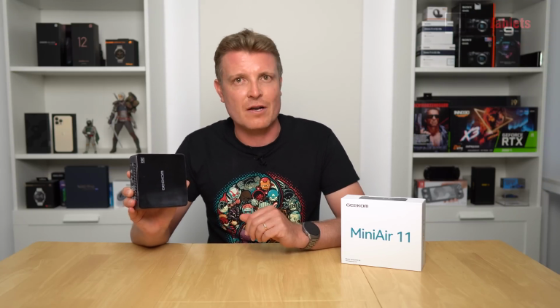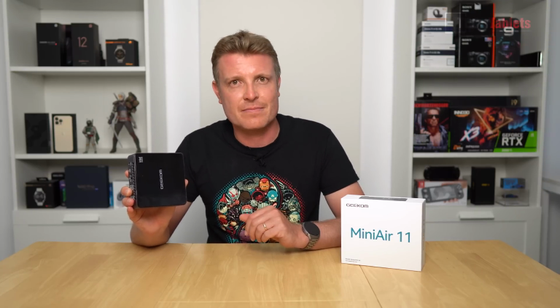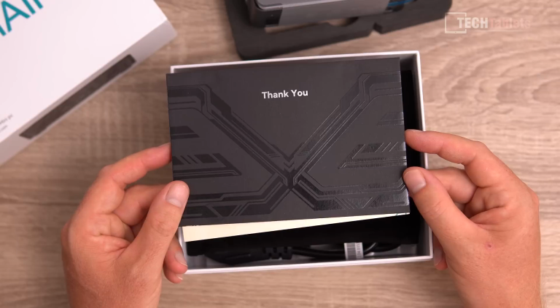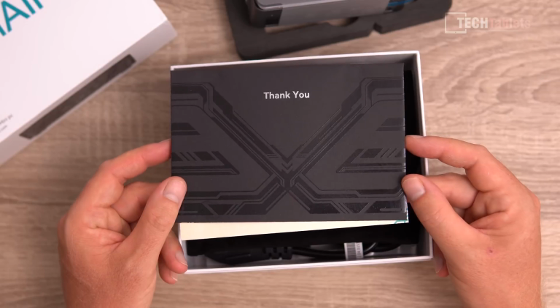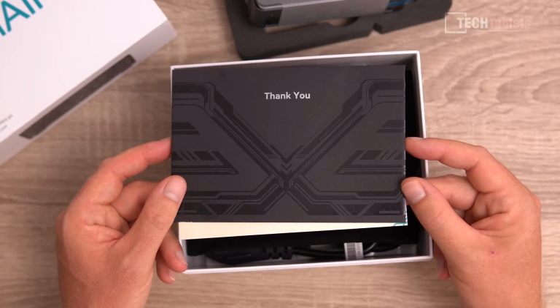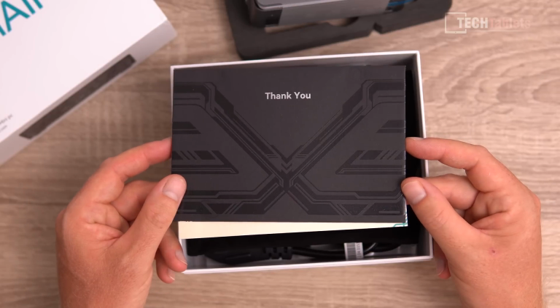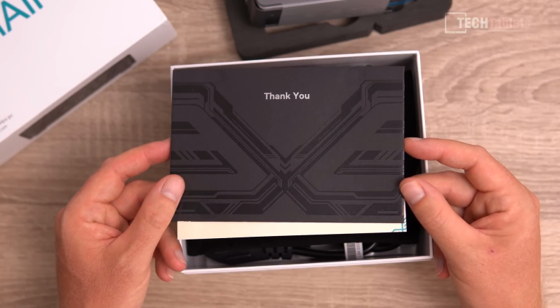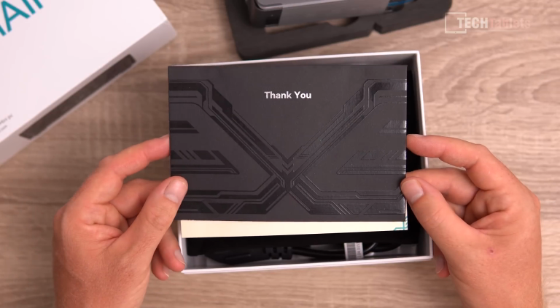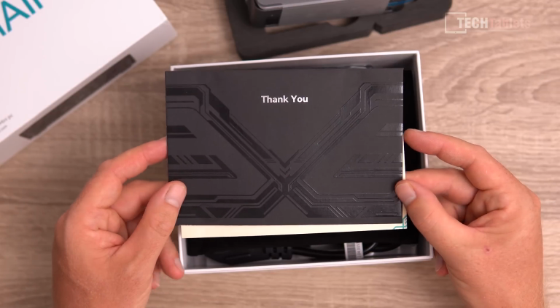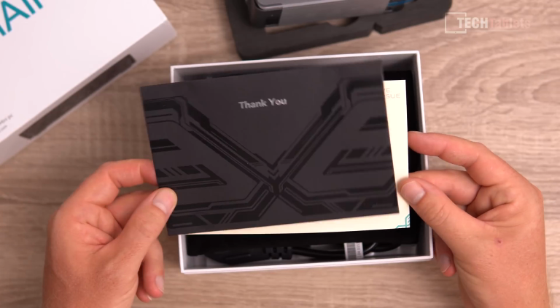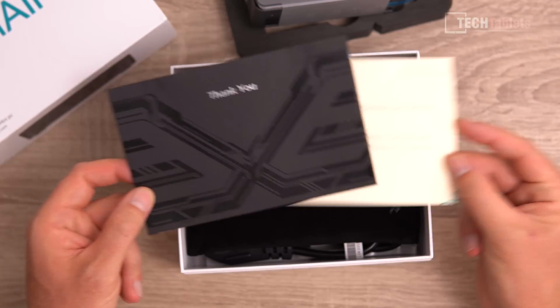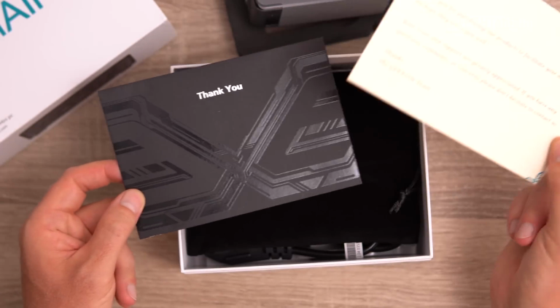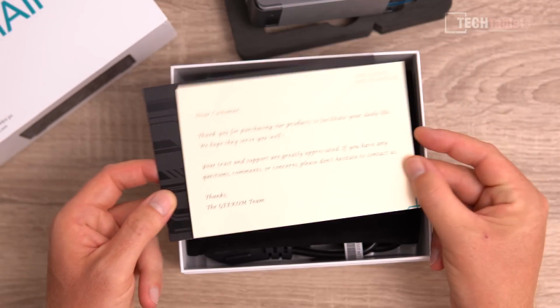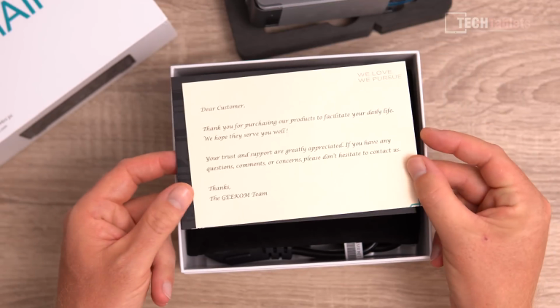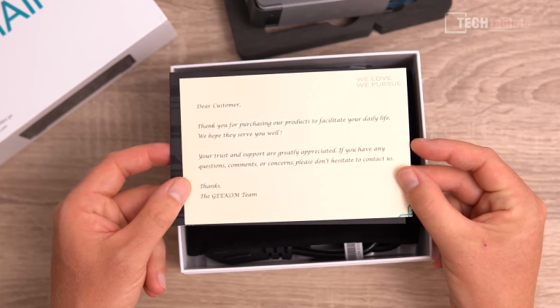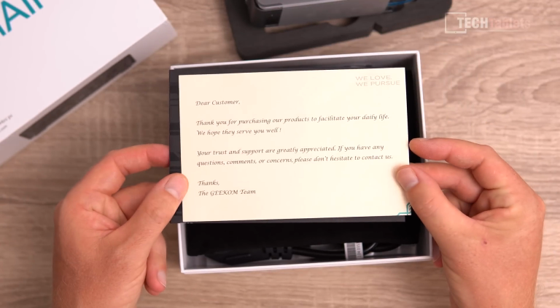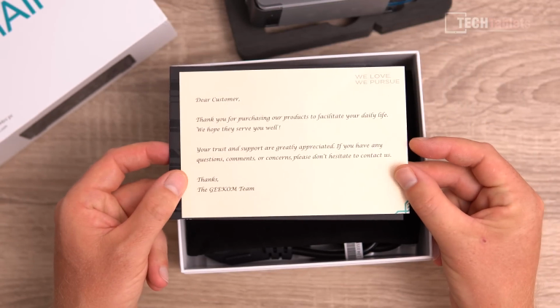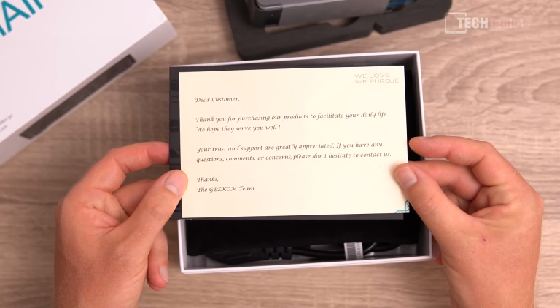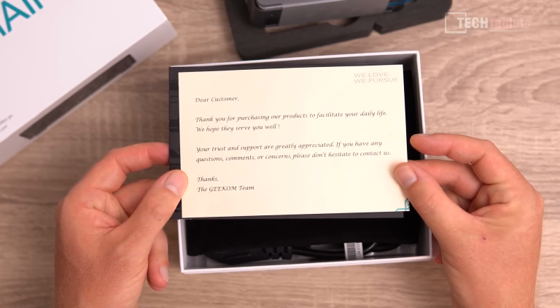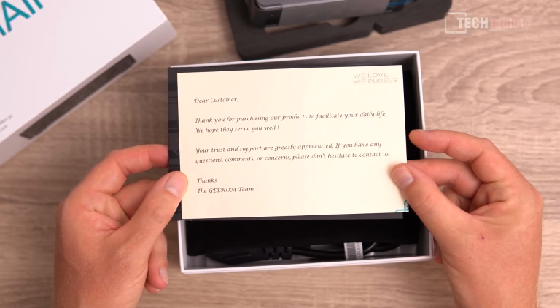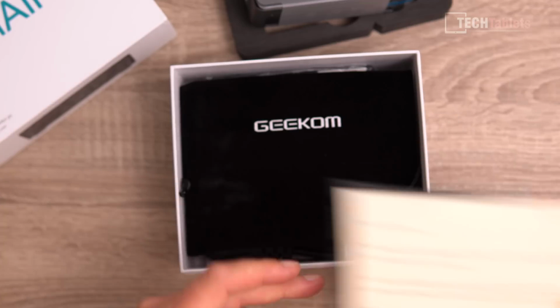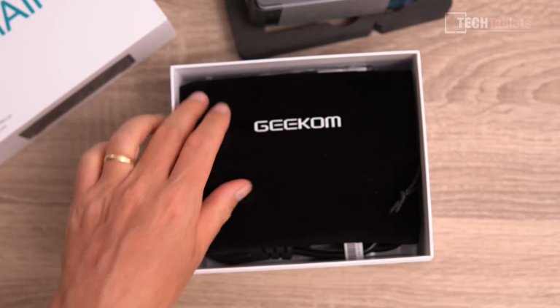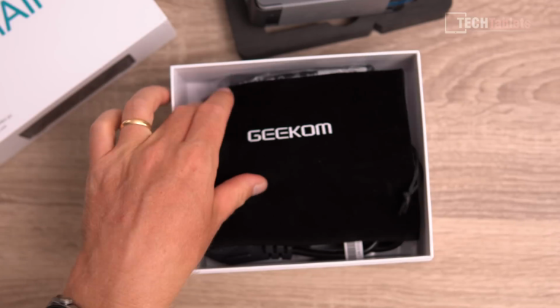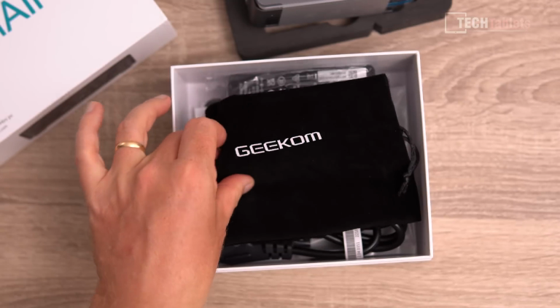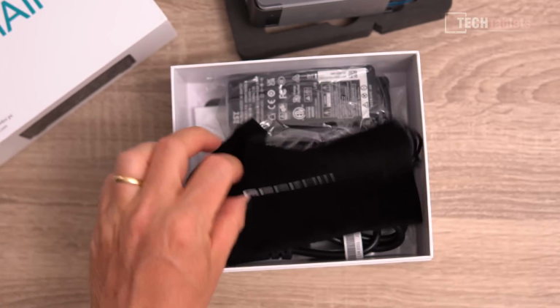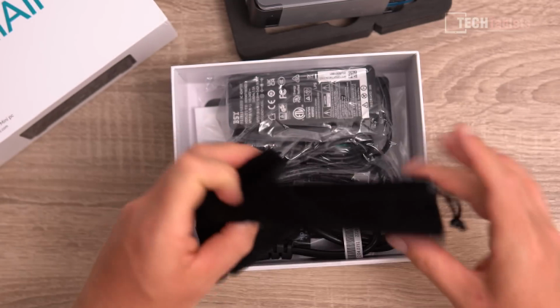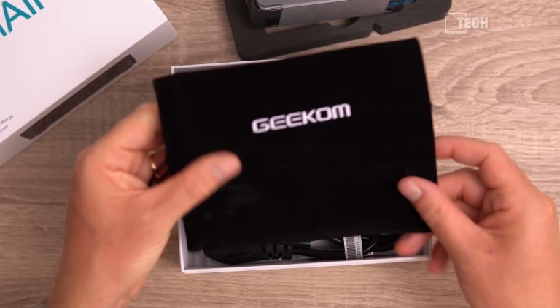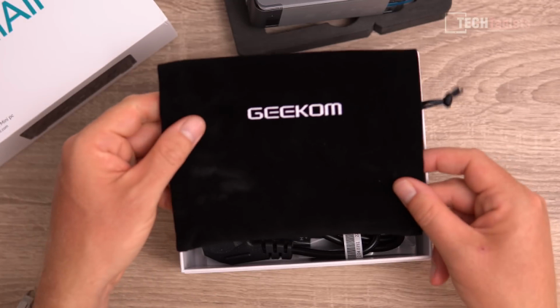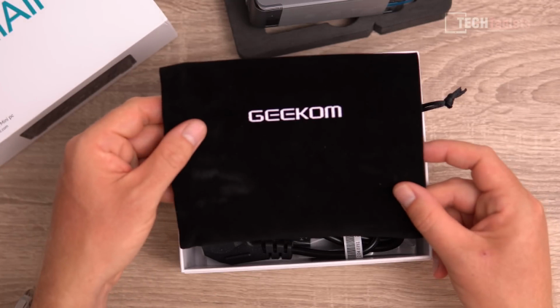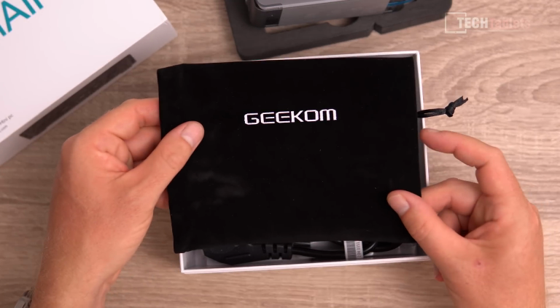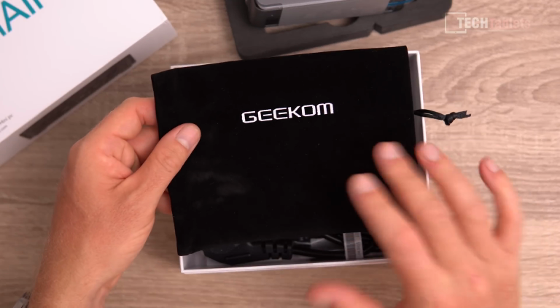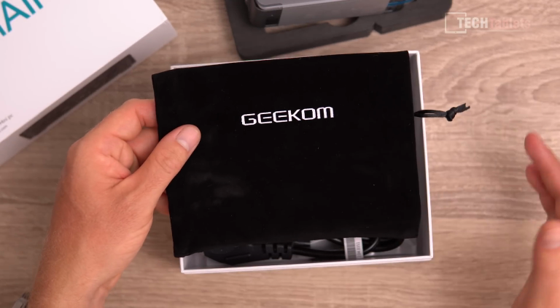It has 8 gigabytes of DDR4 RAM running at almost 3000 MHz and a 256 gigabyte SATA 3 SSD. In the box with the Mini Air 11 we have a thank you card, which you don't often see from brands.